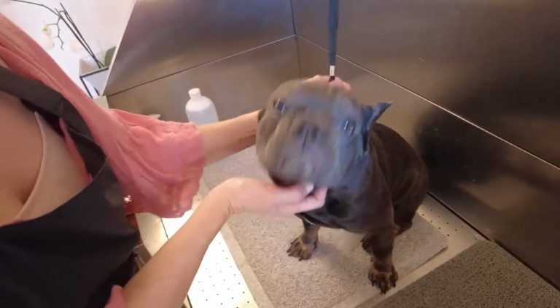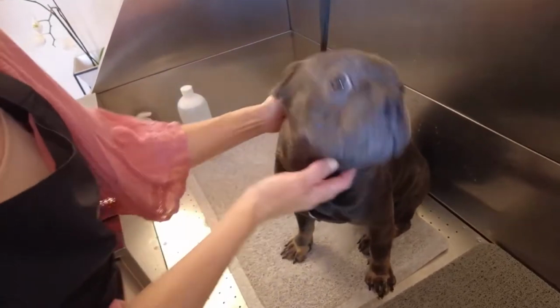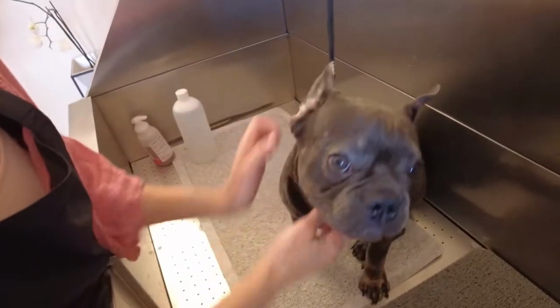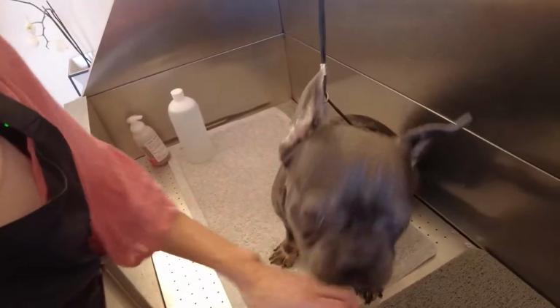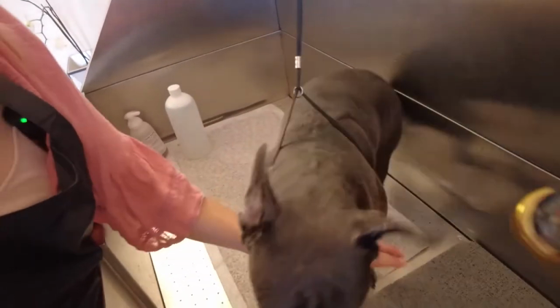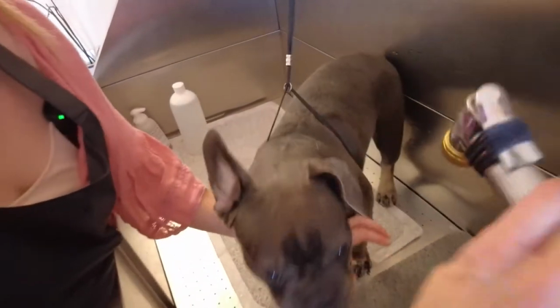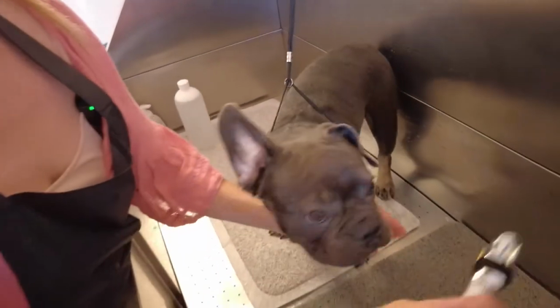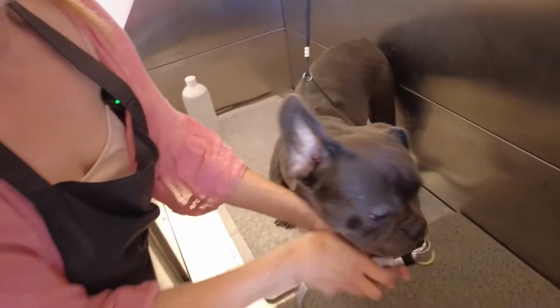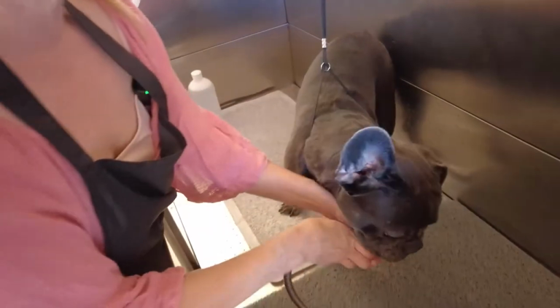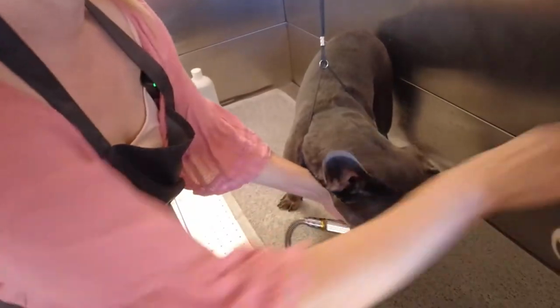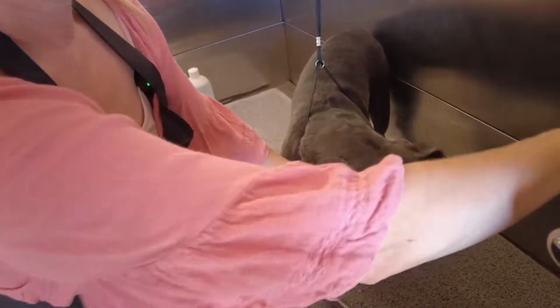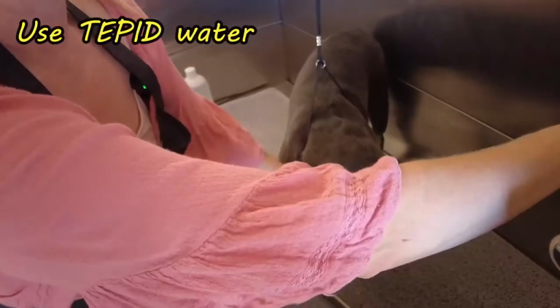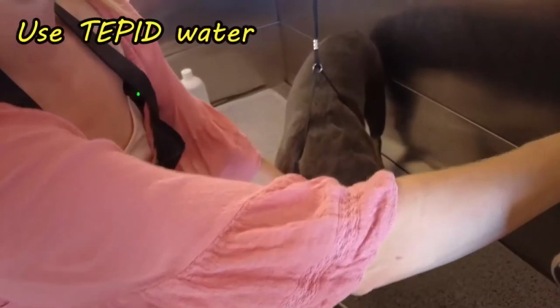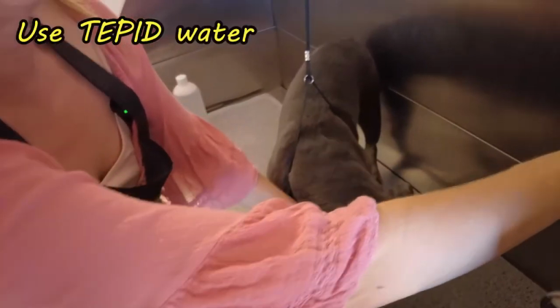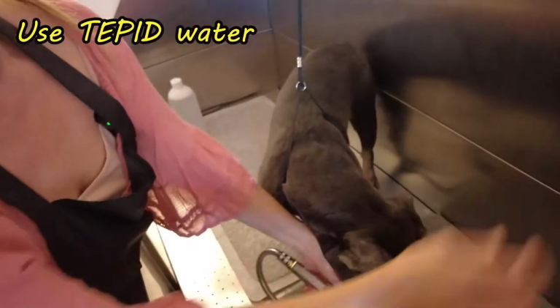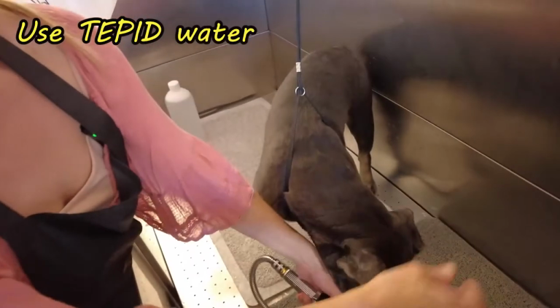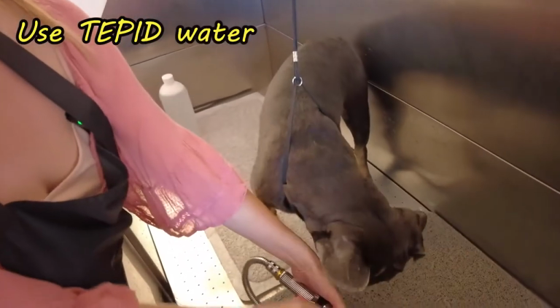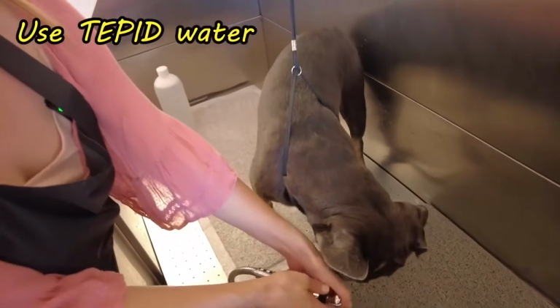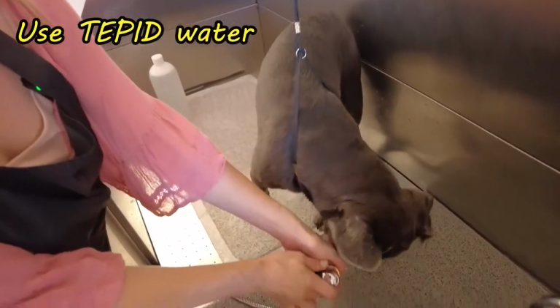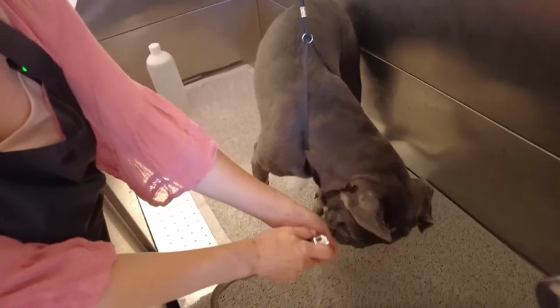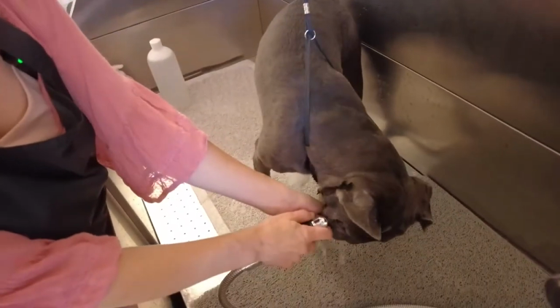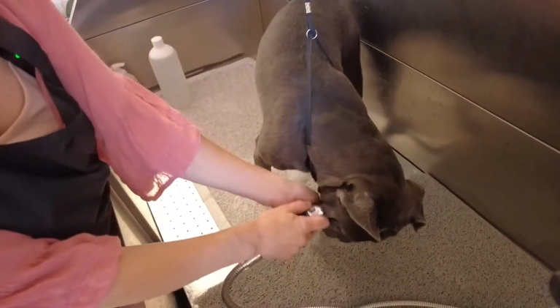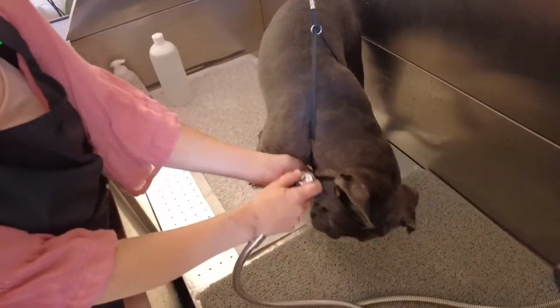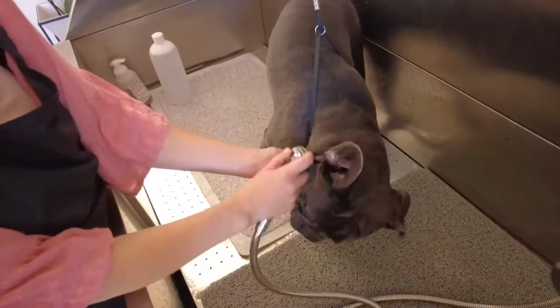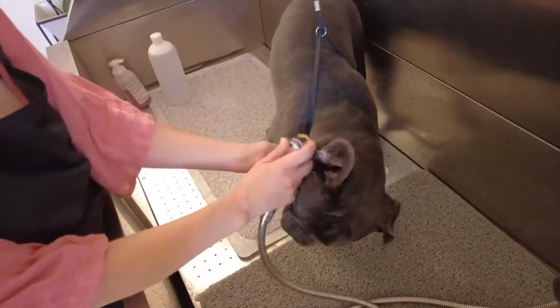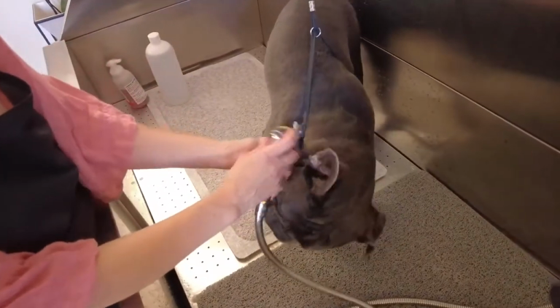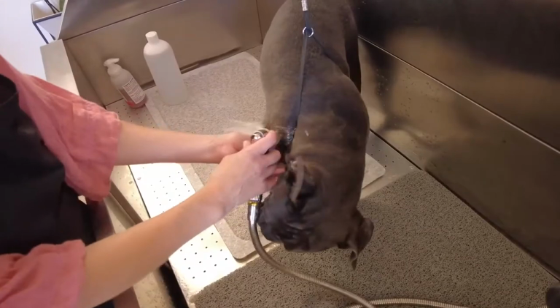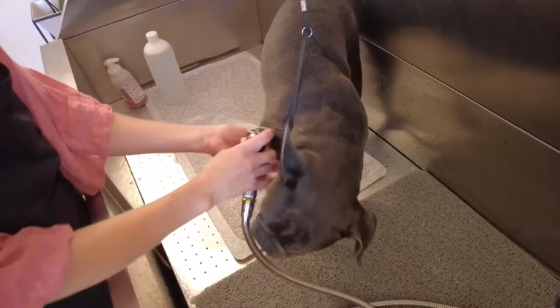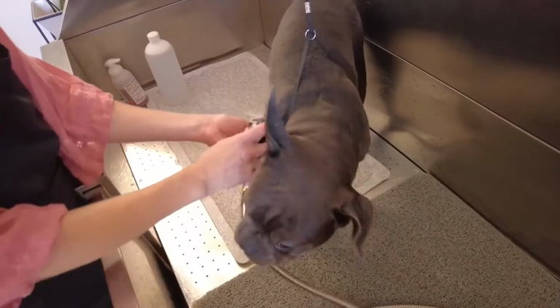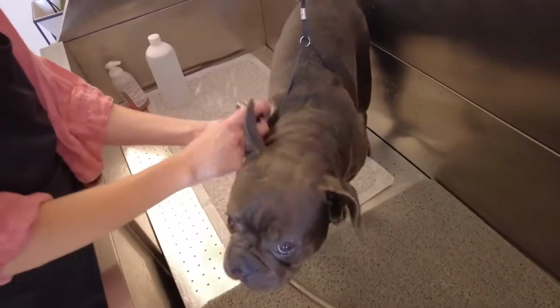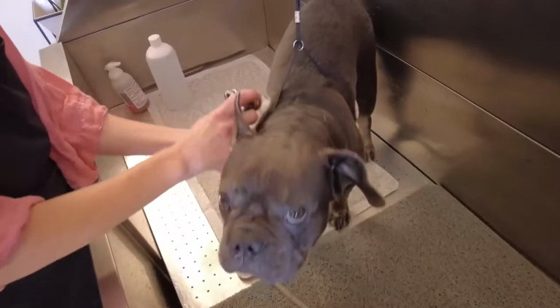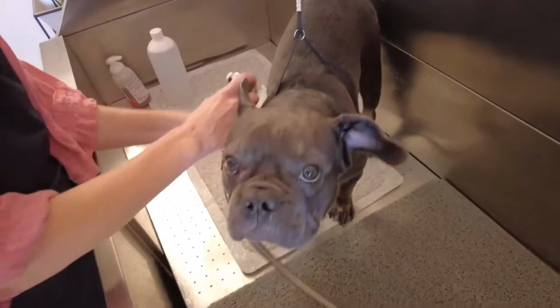So let's go ahead and start with some warm water. It's not going to be hot. It's not going to be too cold. Let's start getting him used to it. Good boy!